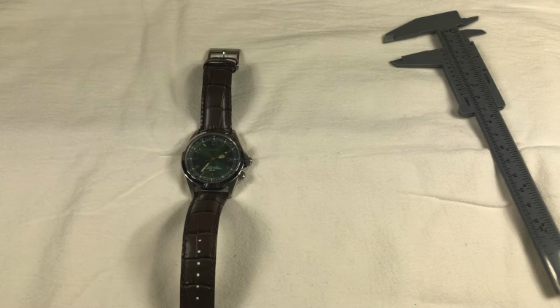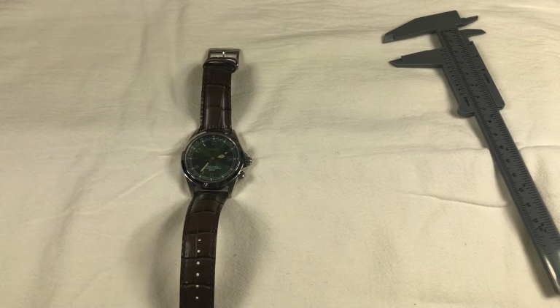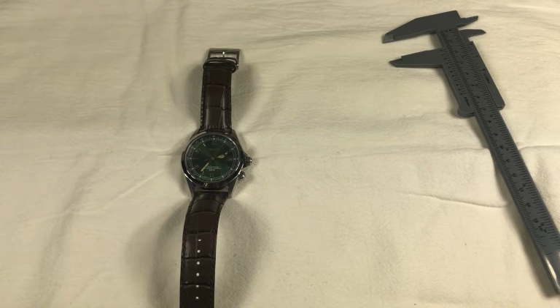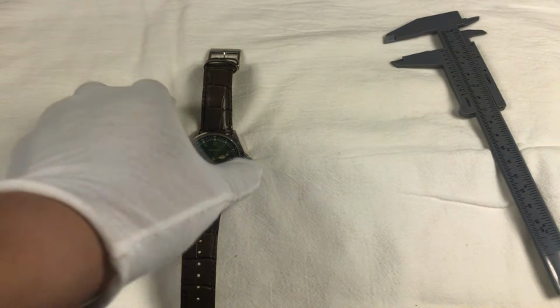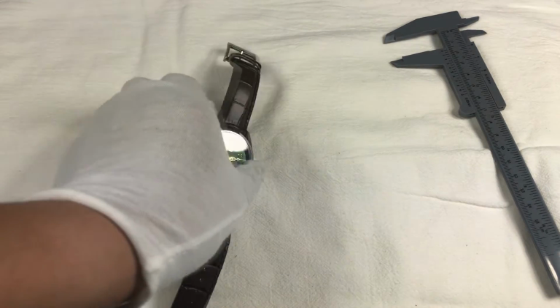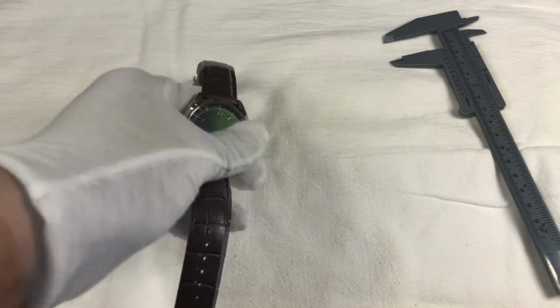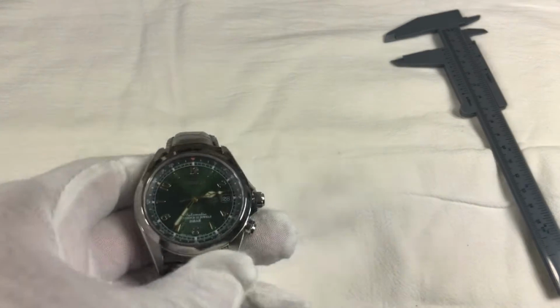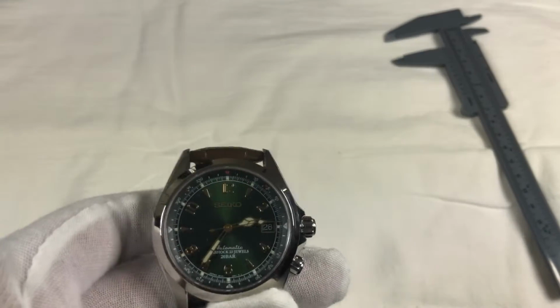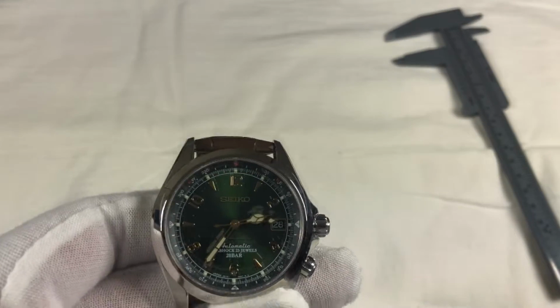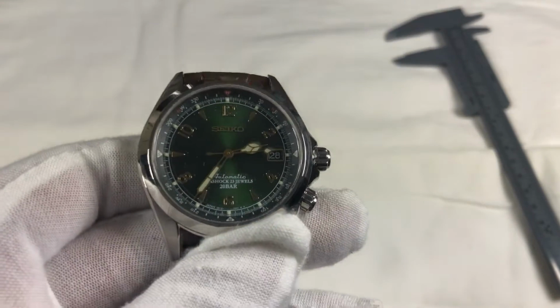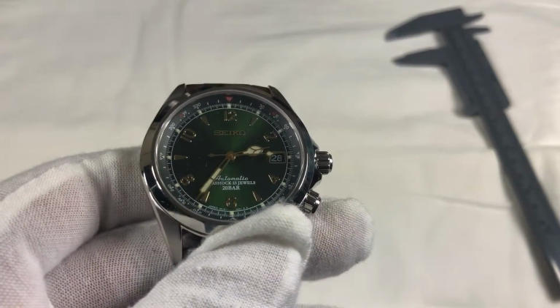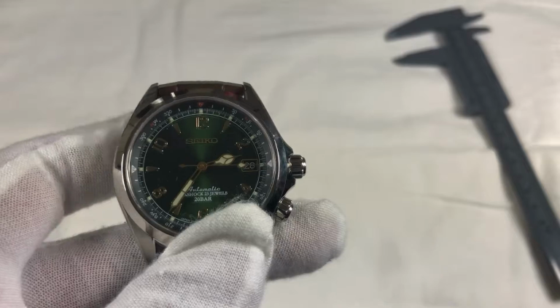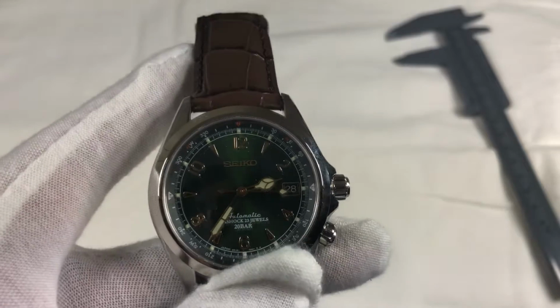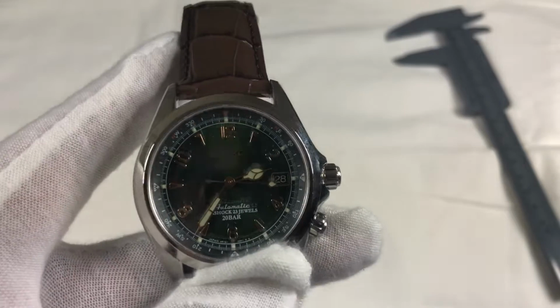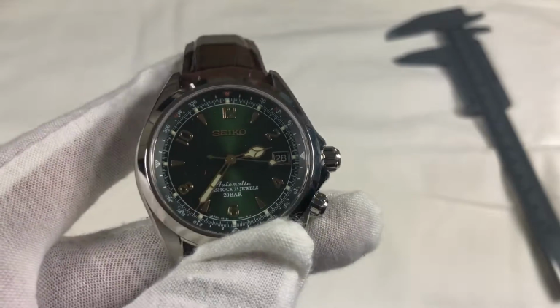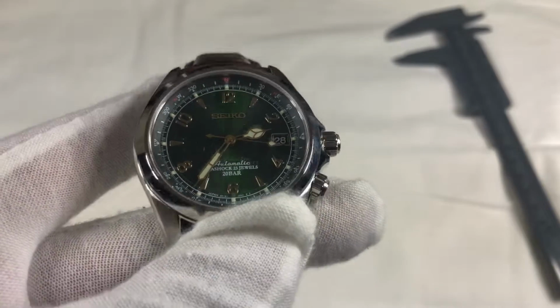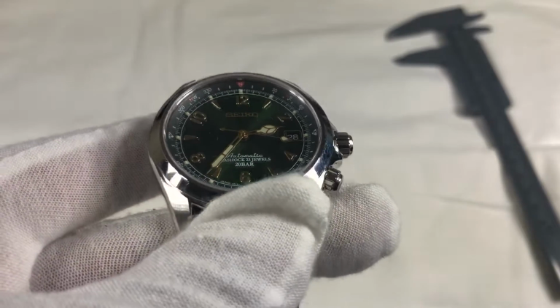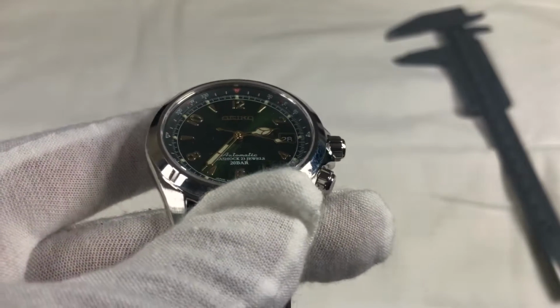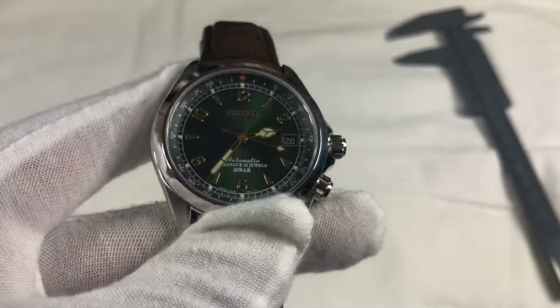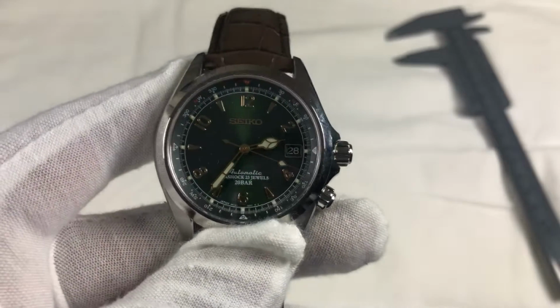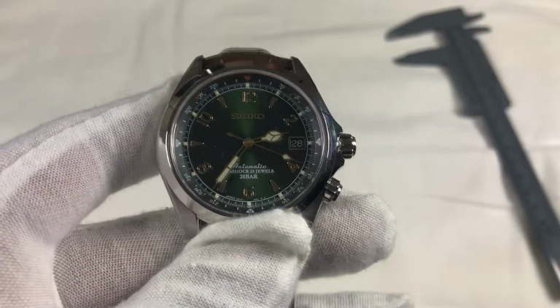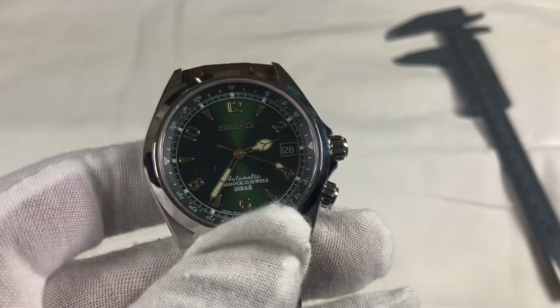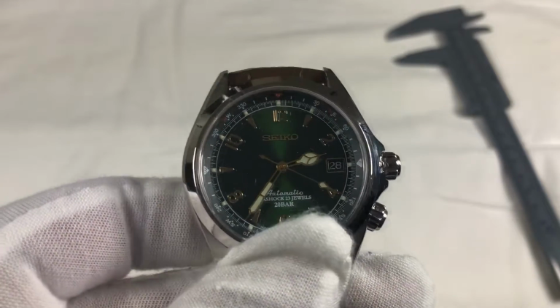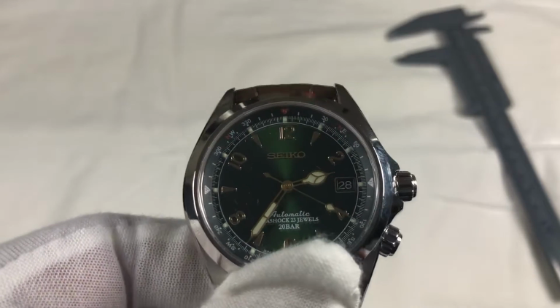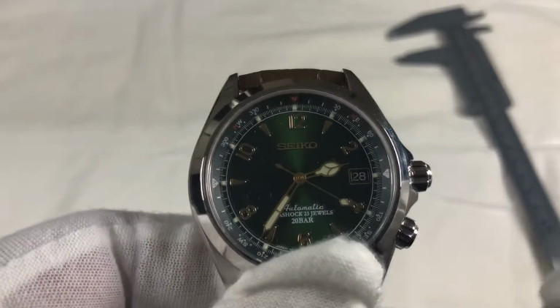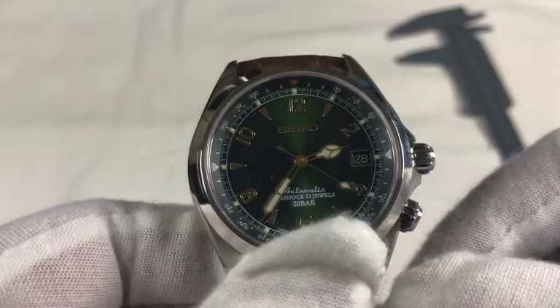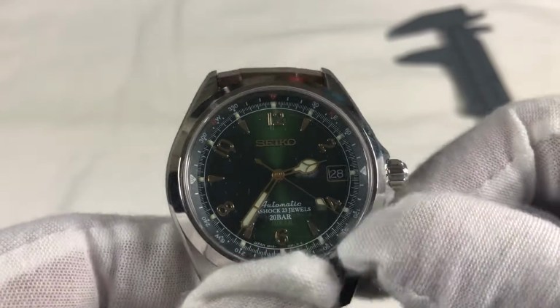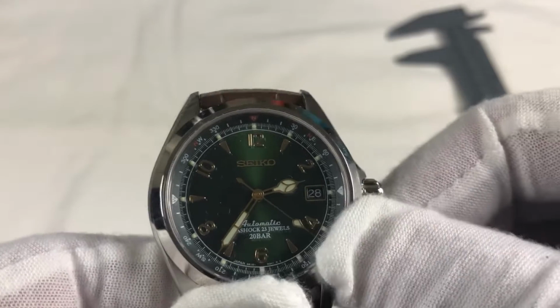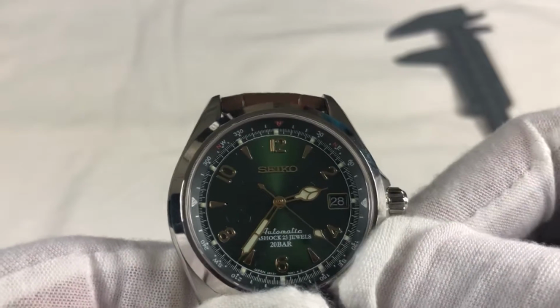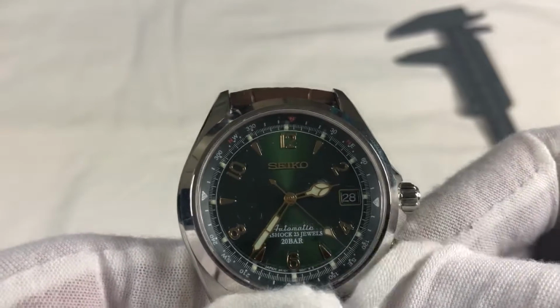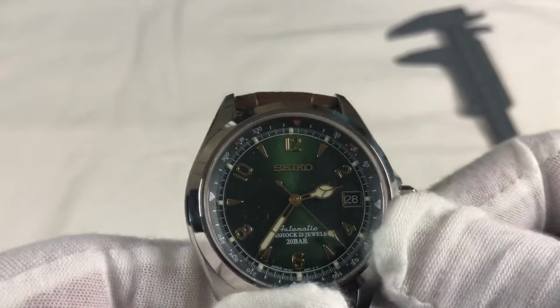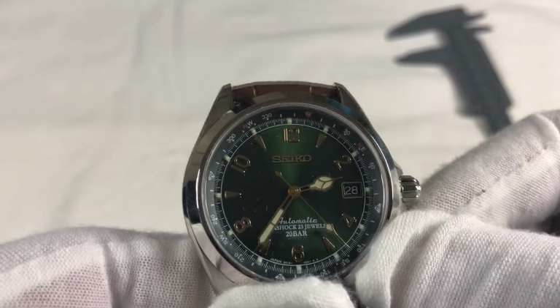Hey guys, so currently on the table I have is the Alpinist, and man, what a stunner. The green colored dial with the golden indicators and markers is a great combination in my opinion.